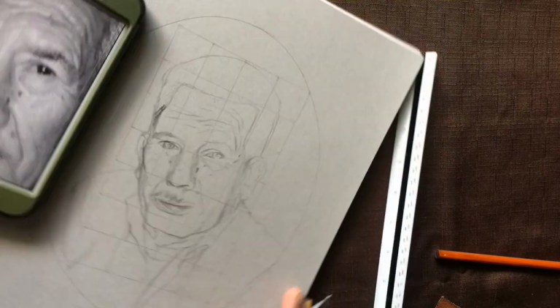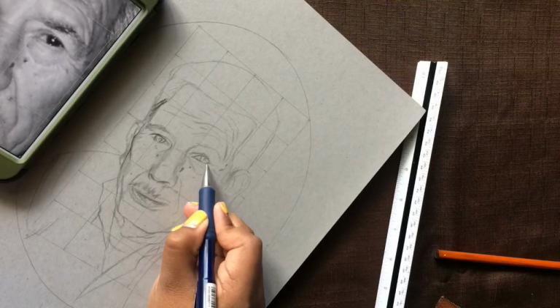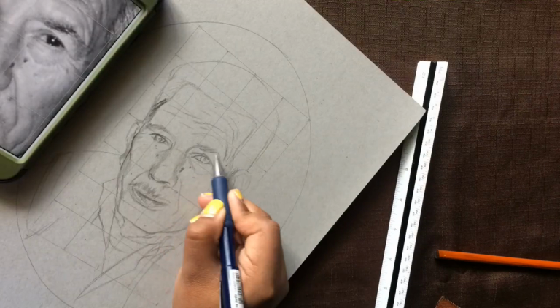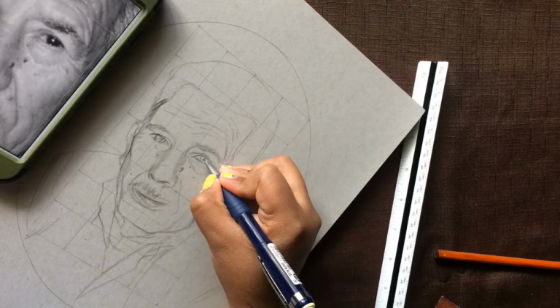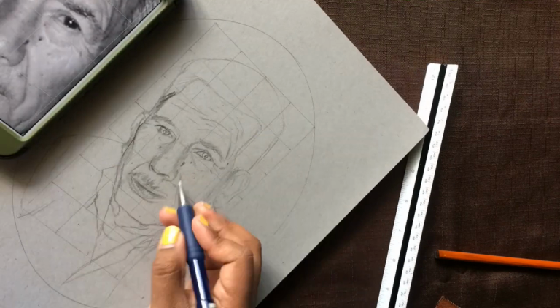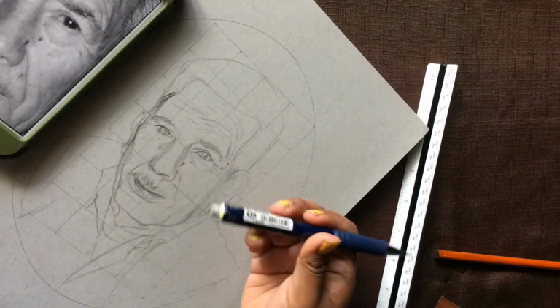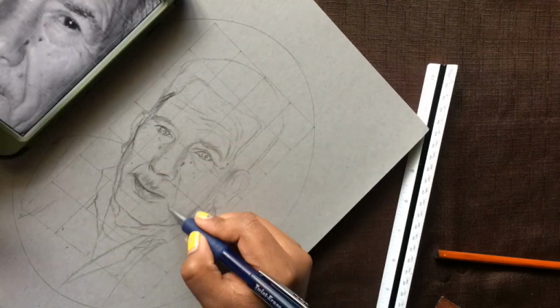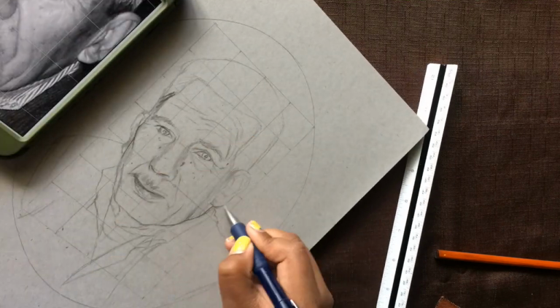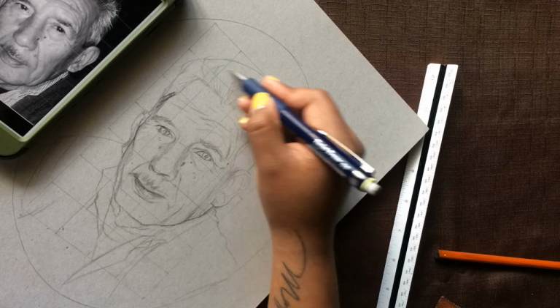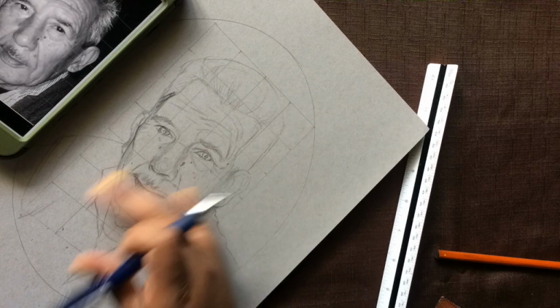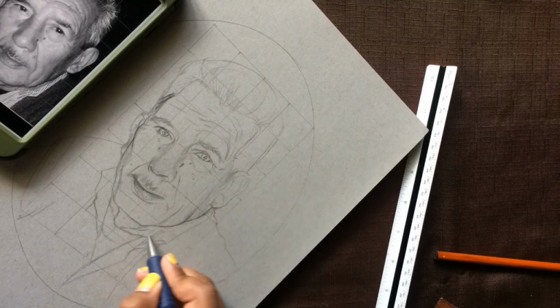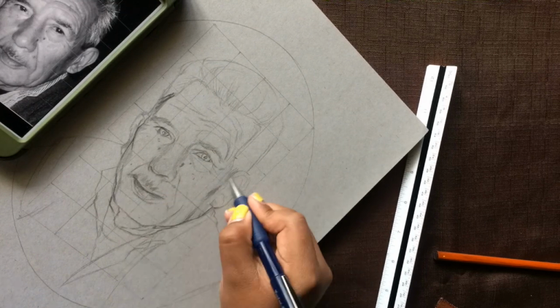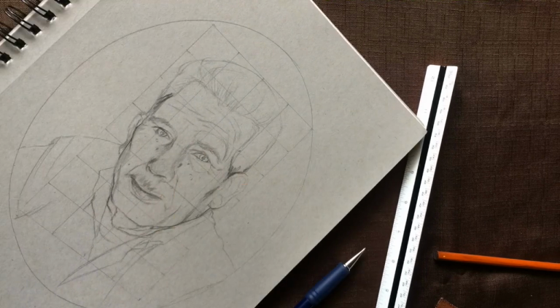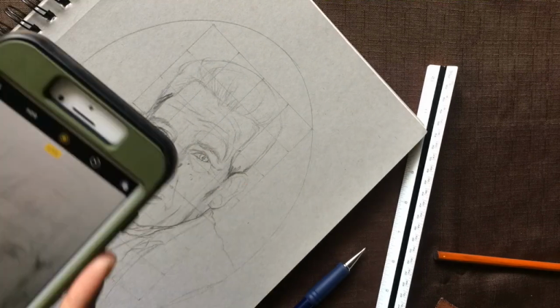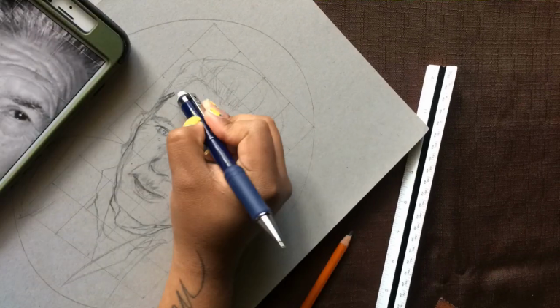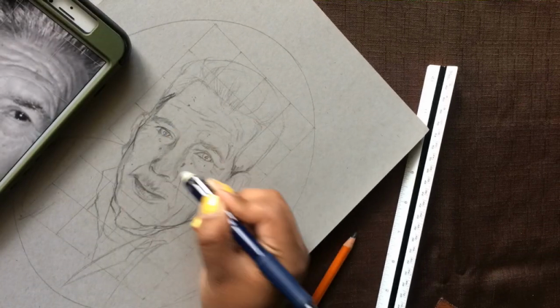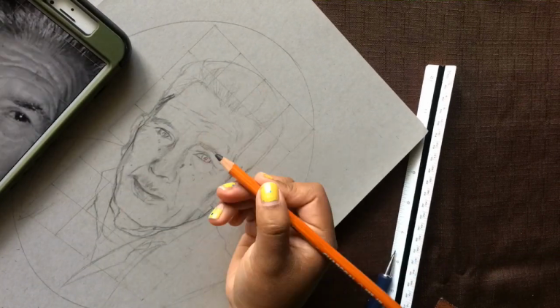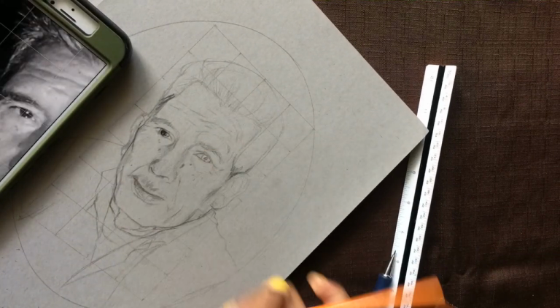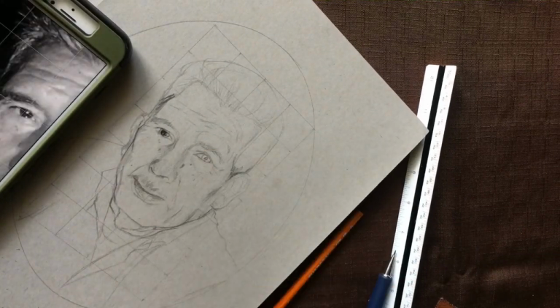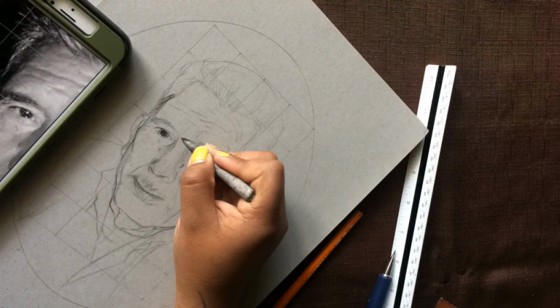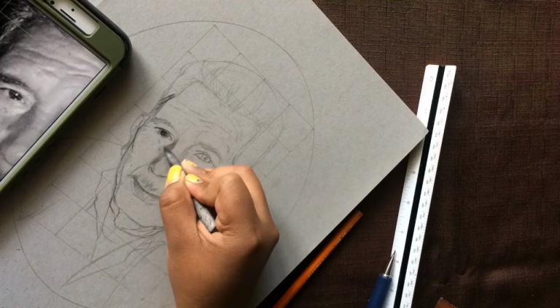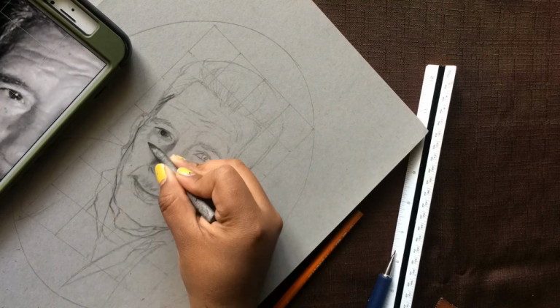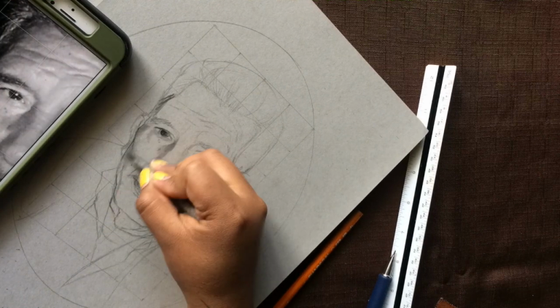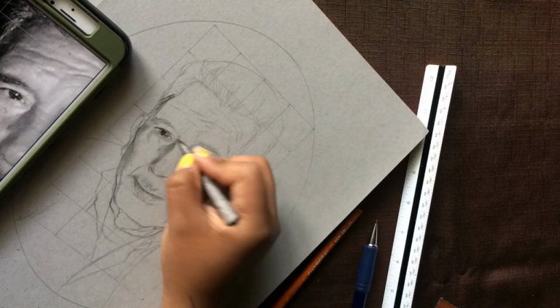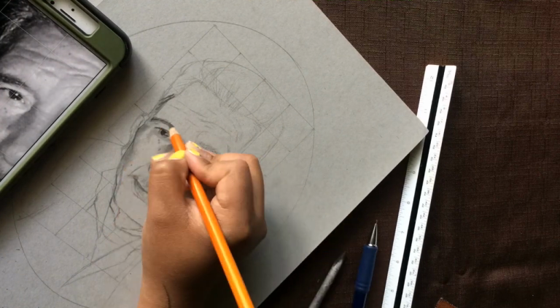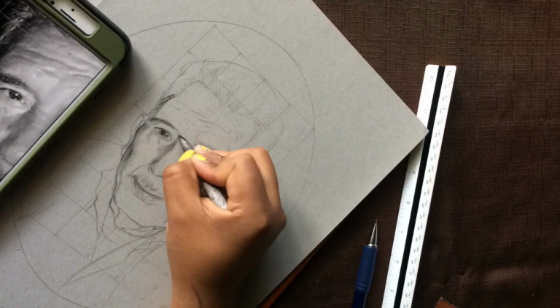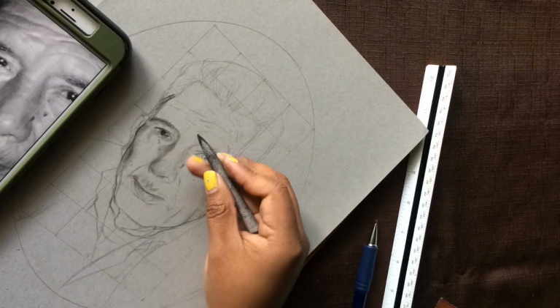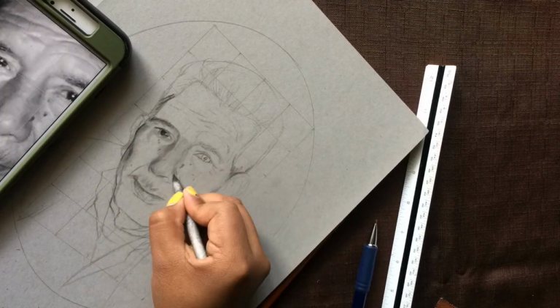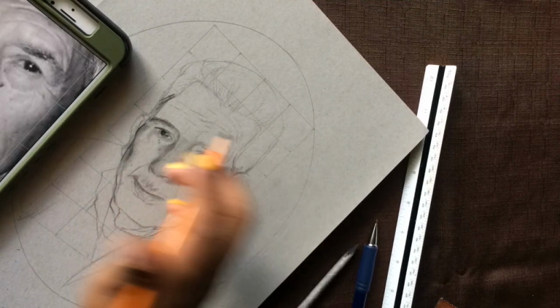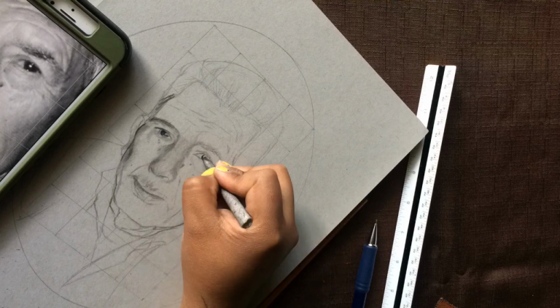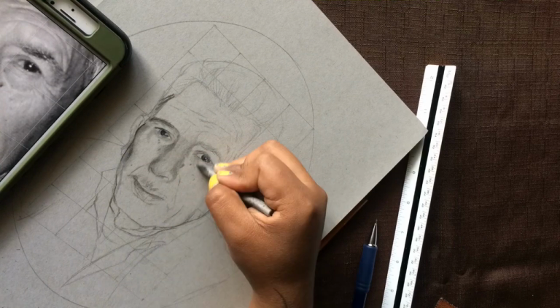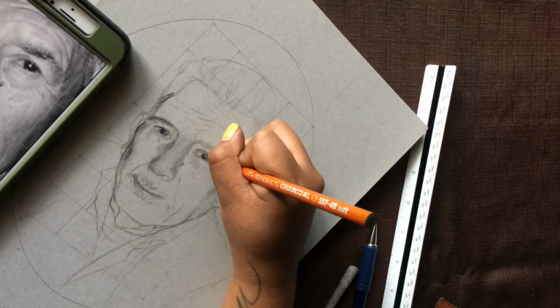After you're done sketching everything out, I'll be using the blending stick to smudge the pencil marks that I already drew out. Then I'll be introducing the black charcoal for my darkest blacks, which are going to be the hair, the eyes, and shadows.